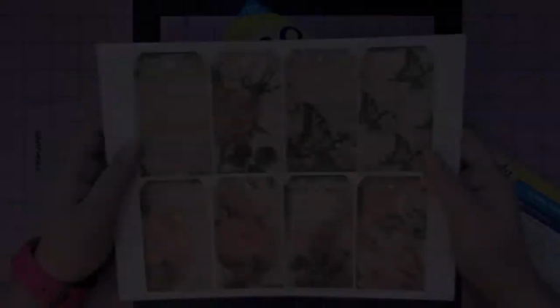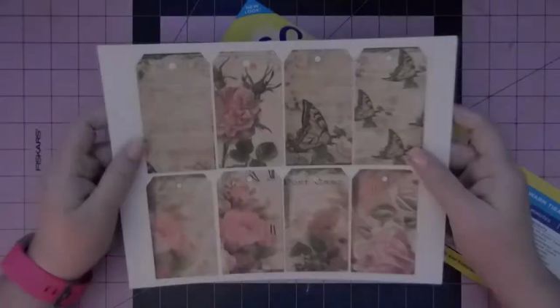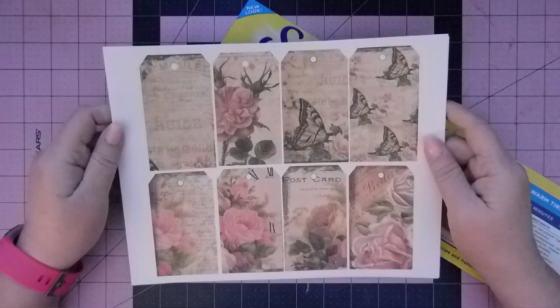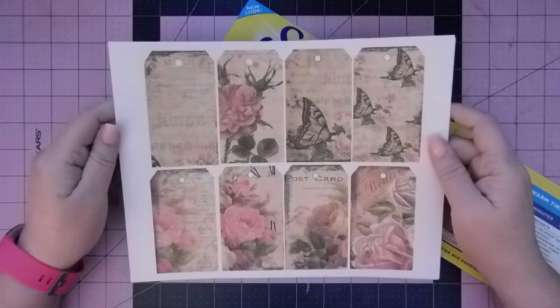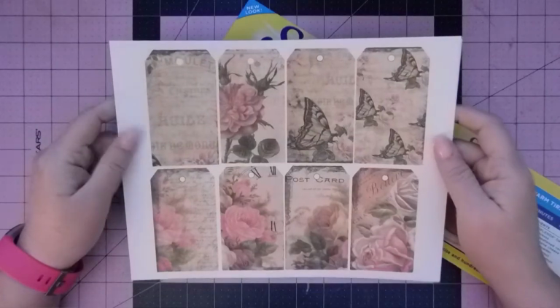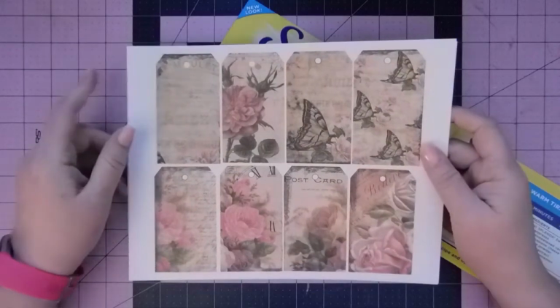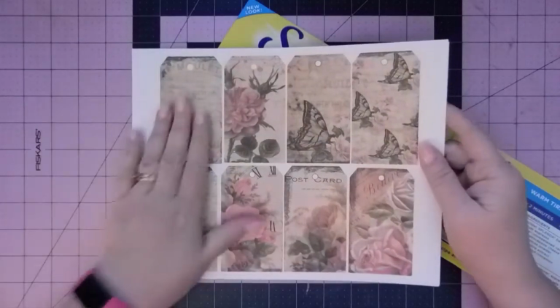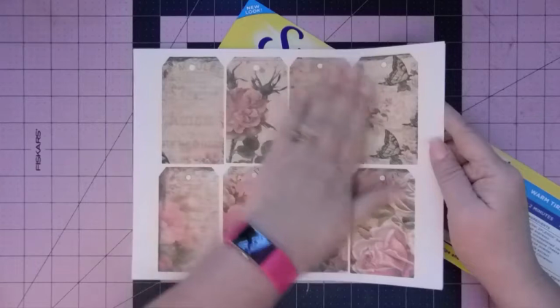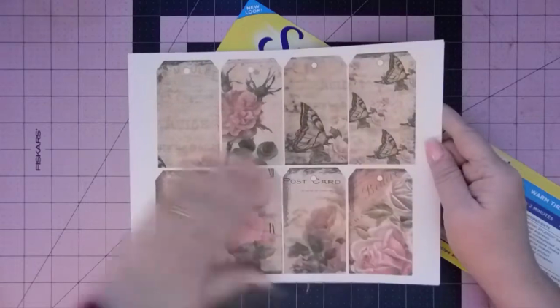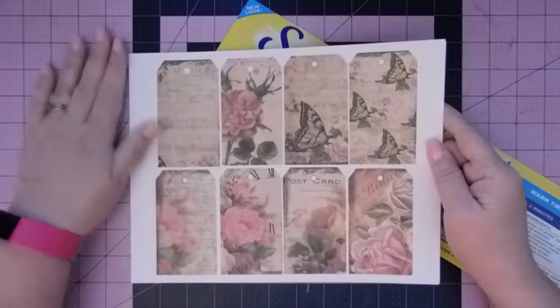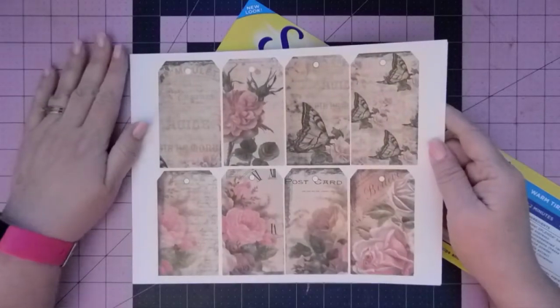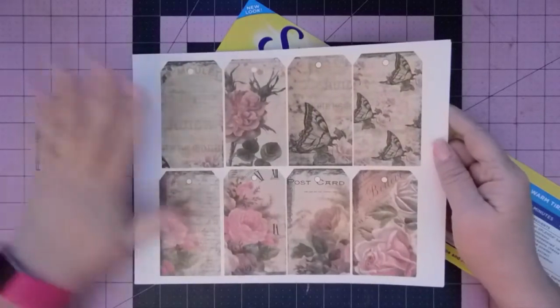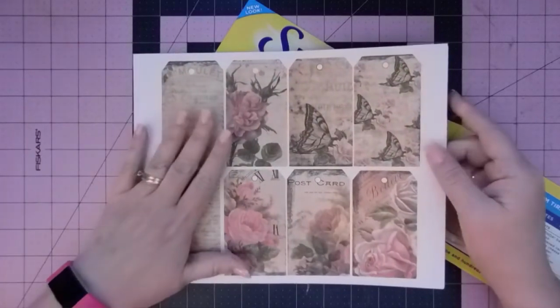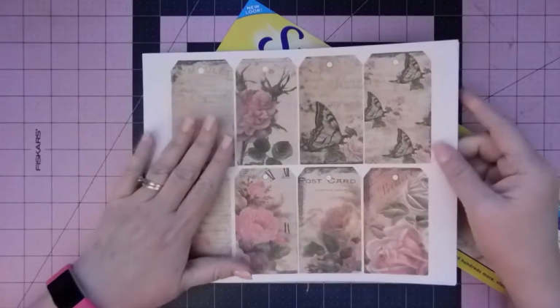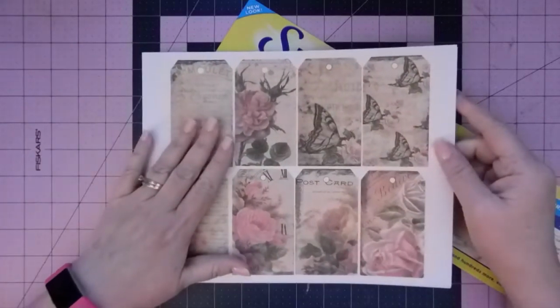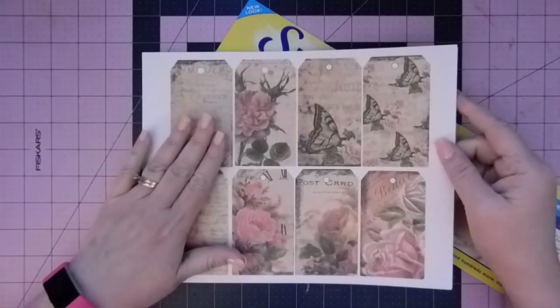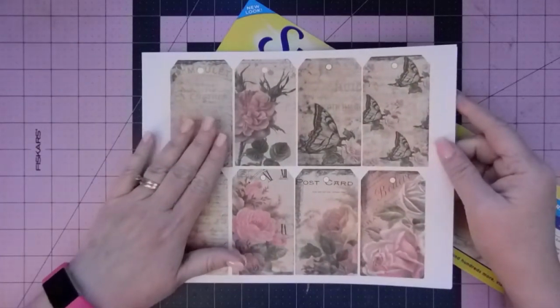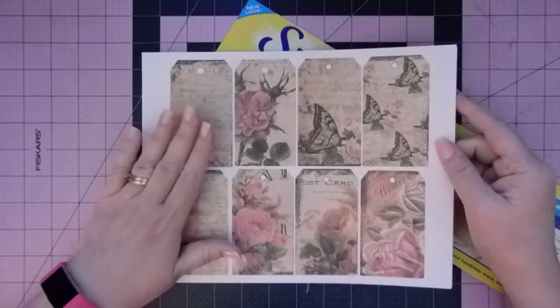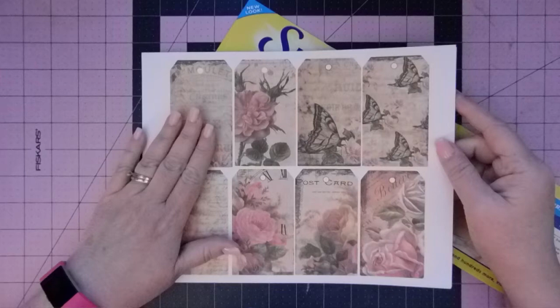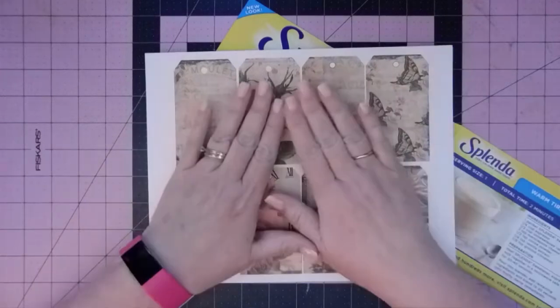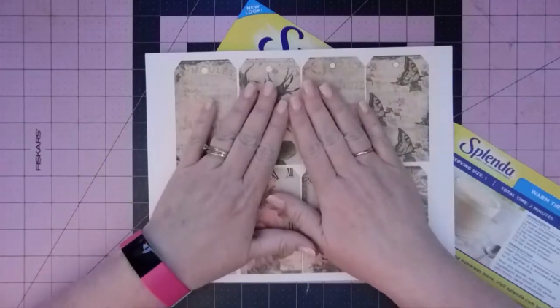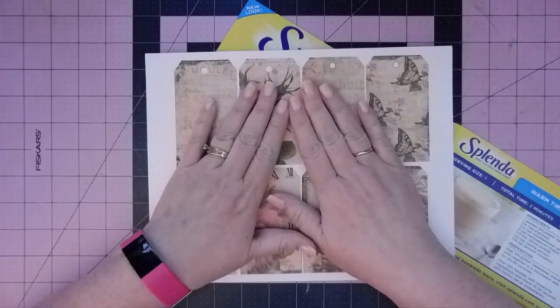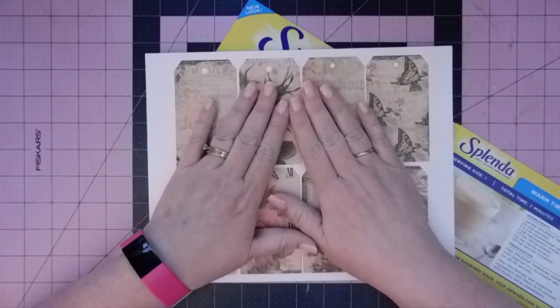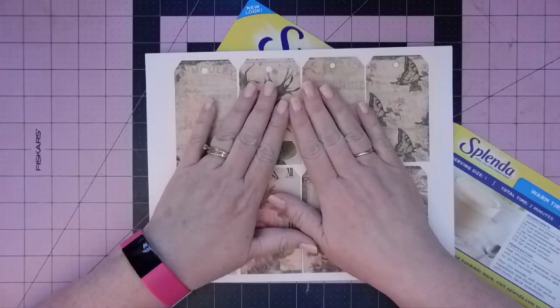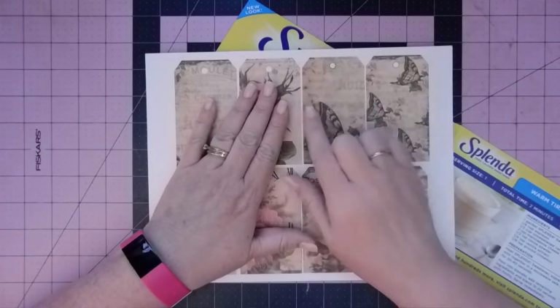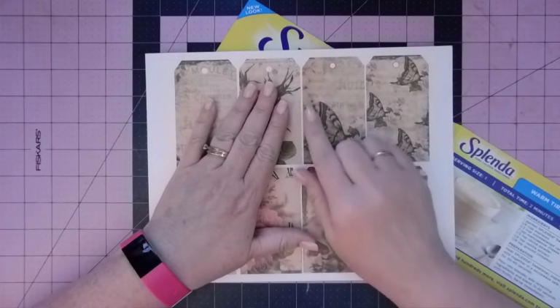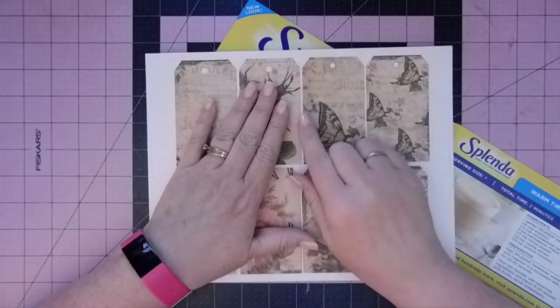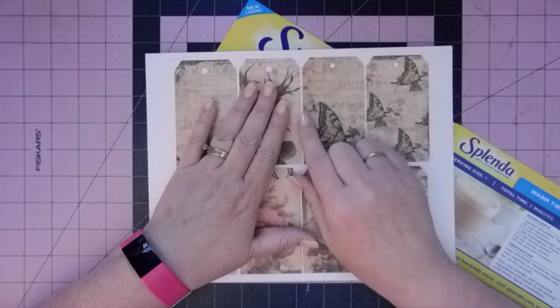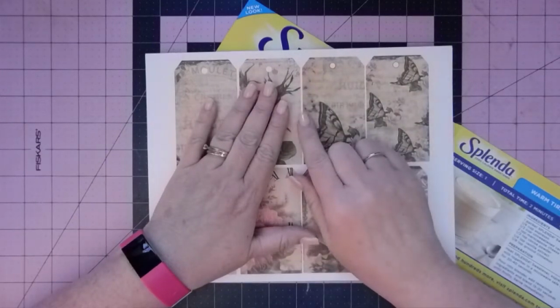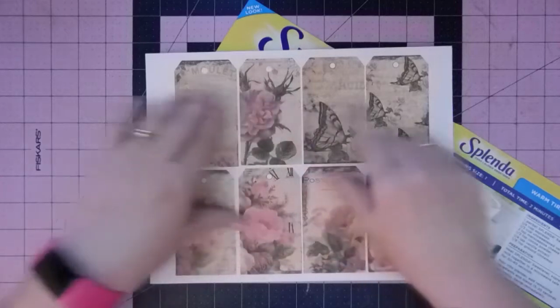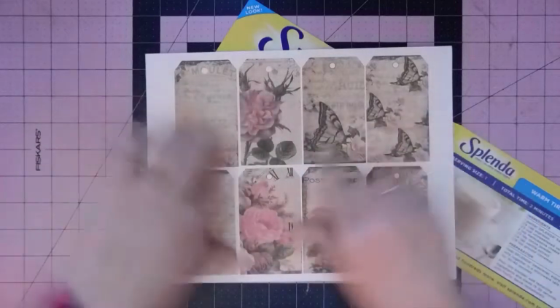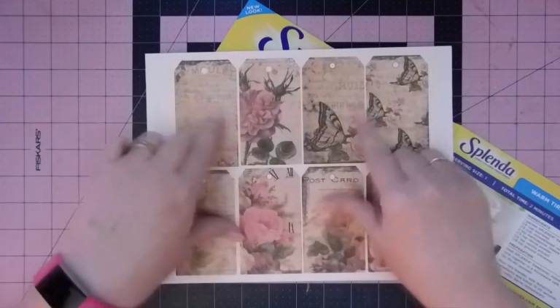Hi everyone, it's Christy. Welcome back. I have one more thing I want to make for you. This is a gift I'm making for my mom. I think it was either last Christmas, or maybe the Christmas before, I made my mom a journal using this kit.